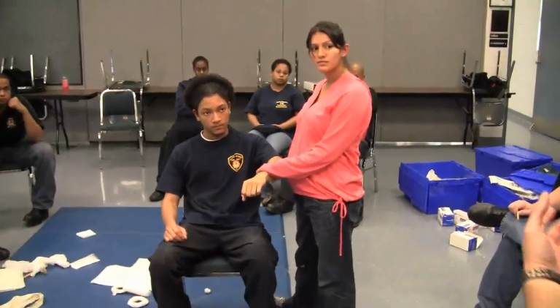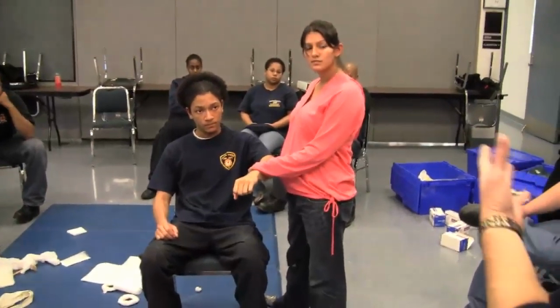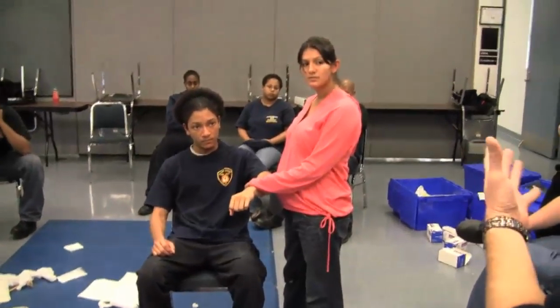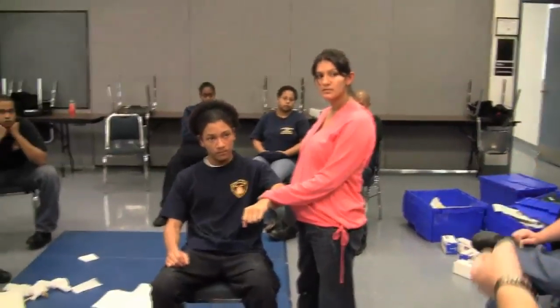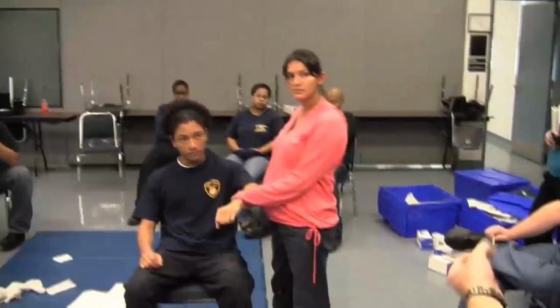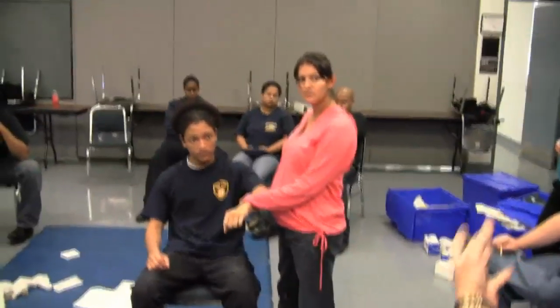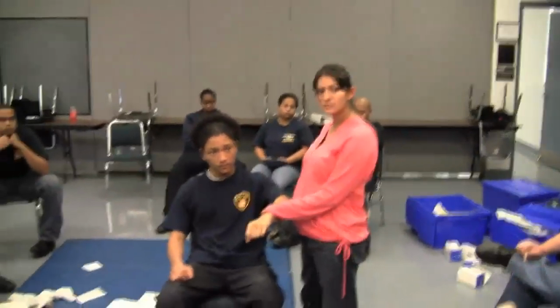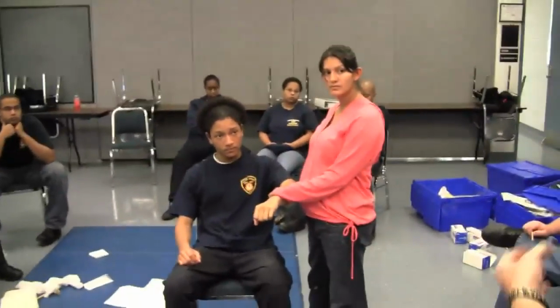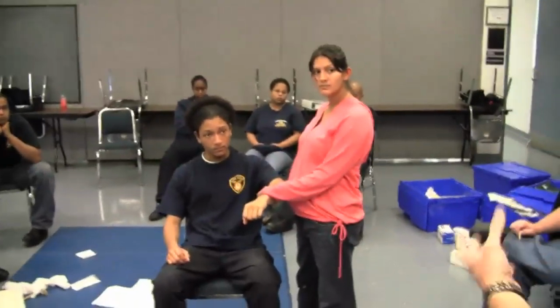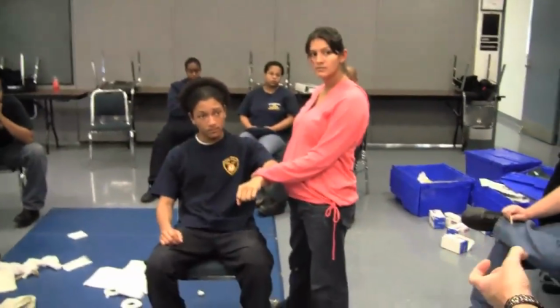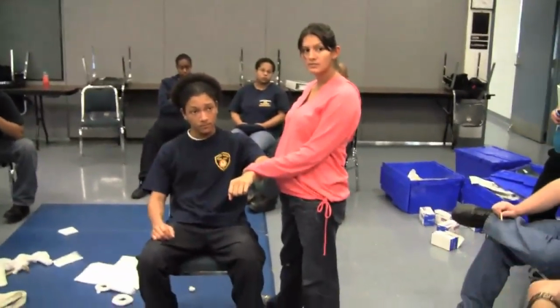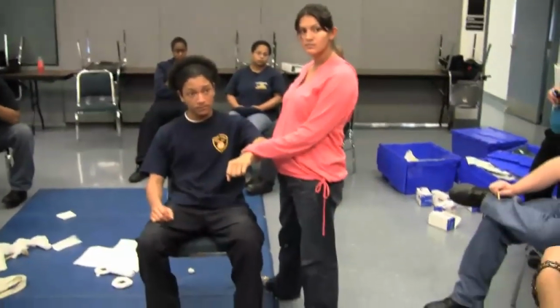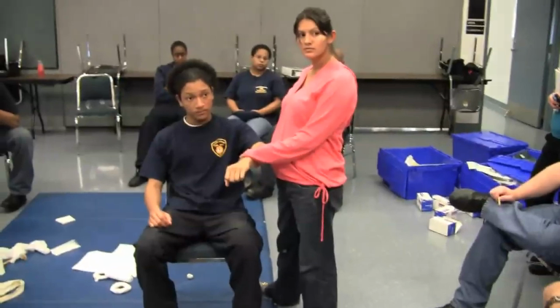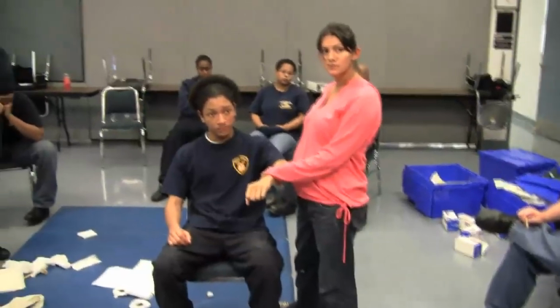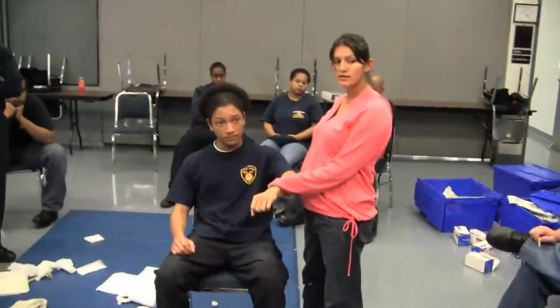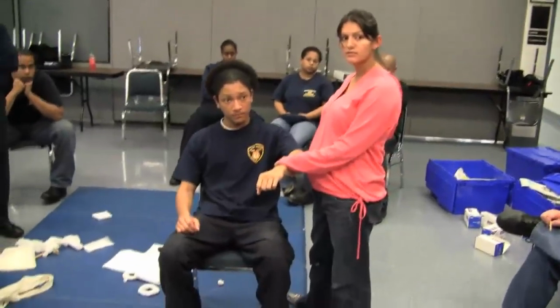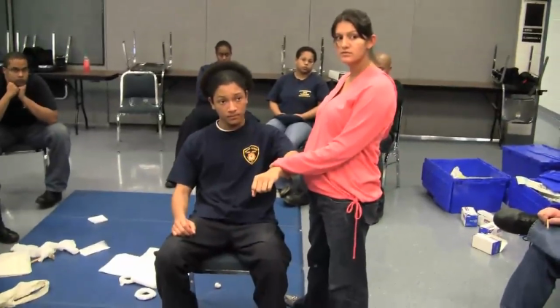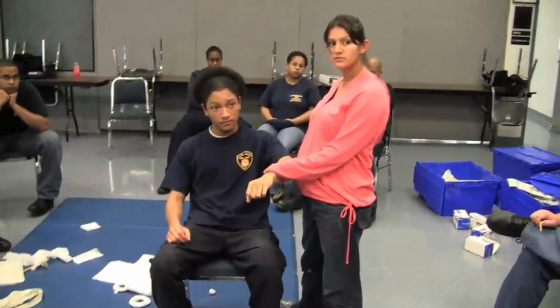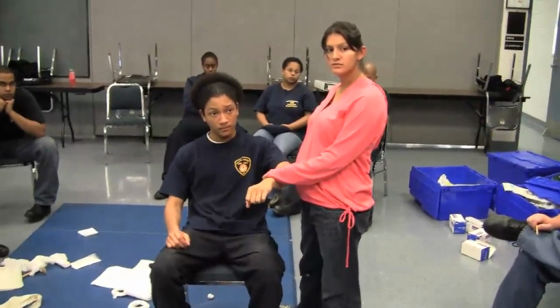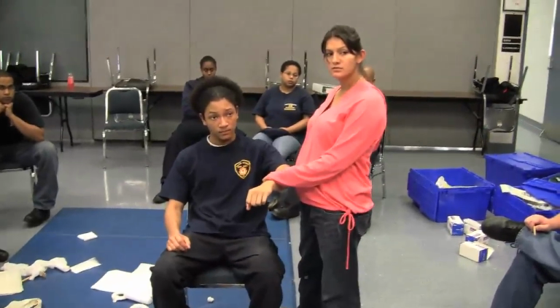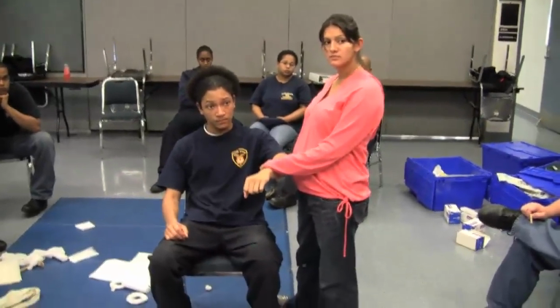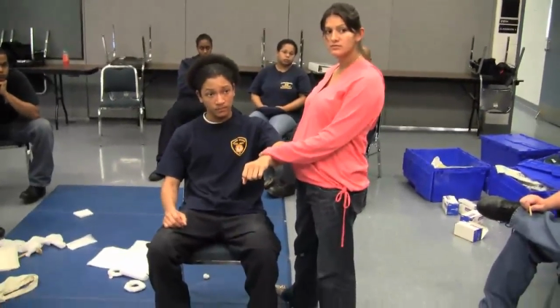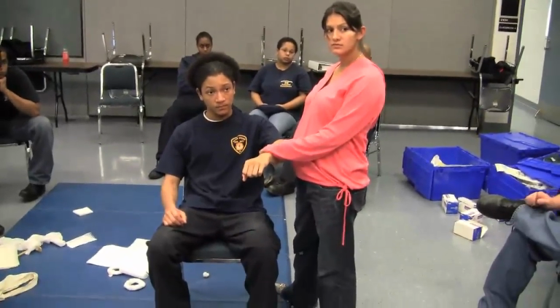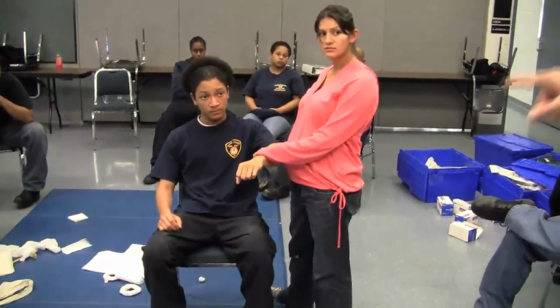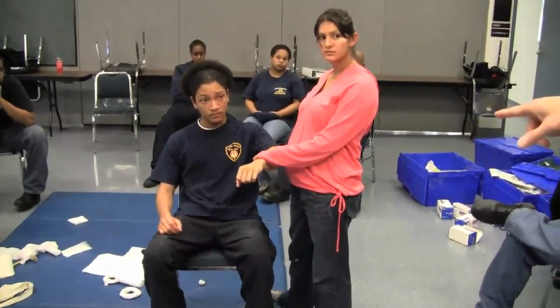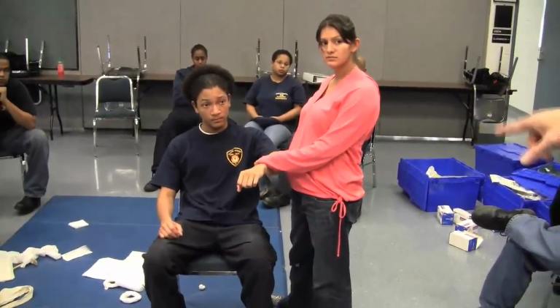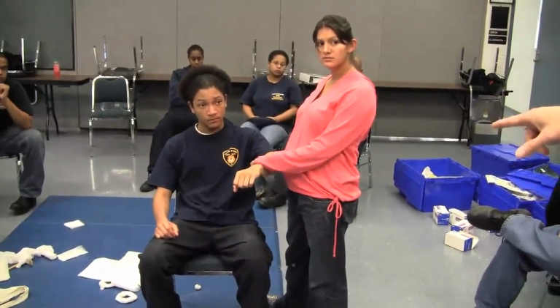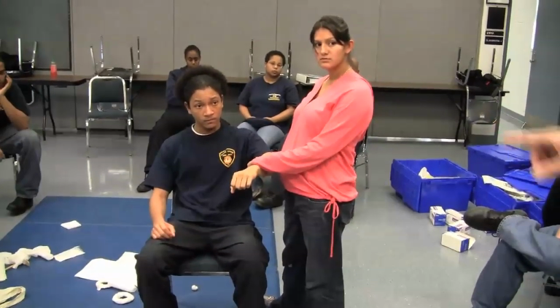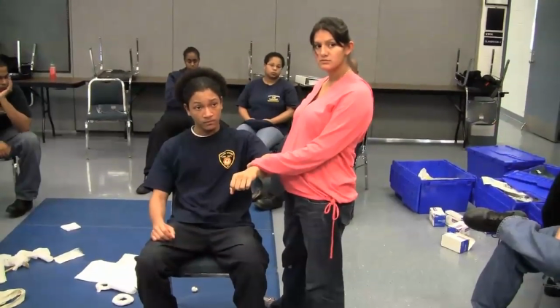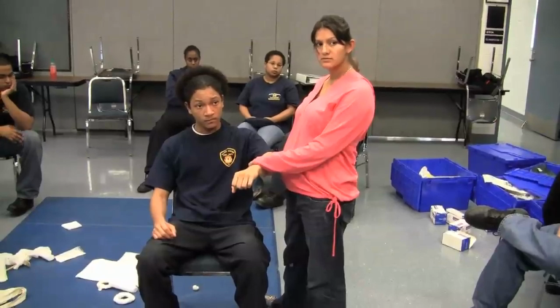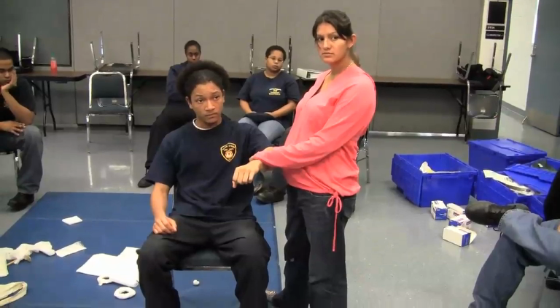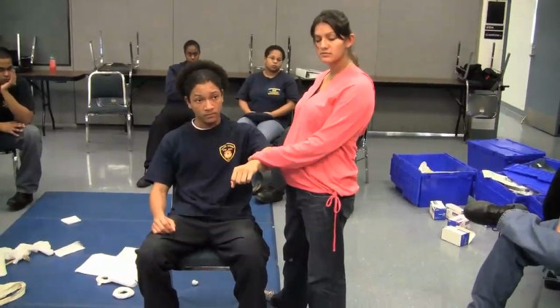Besides direct pressure, more pressure, pressure dressing, pressure point, elevation, all that stuff — we're going from direct pressure straight to a tourniquet.